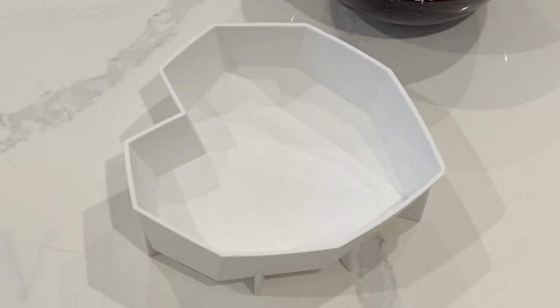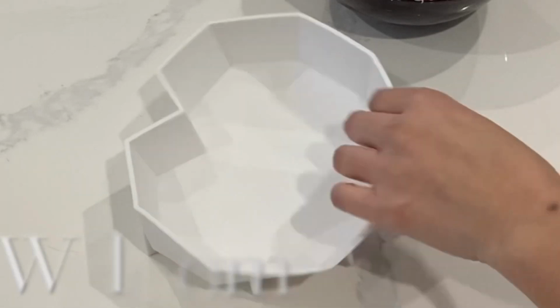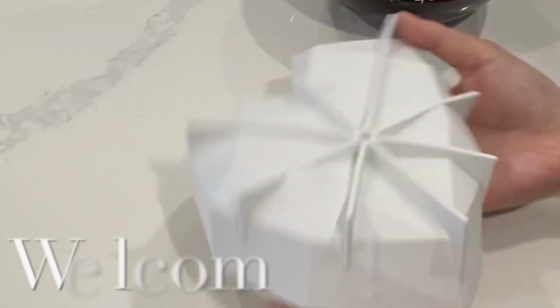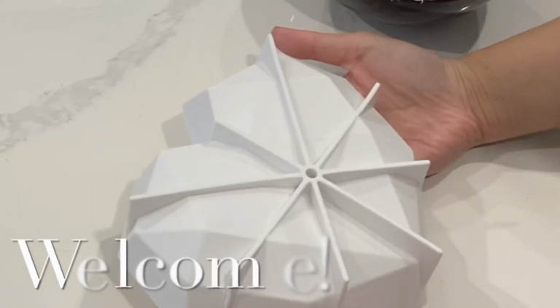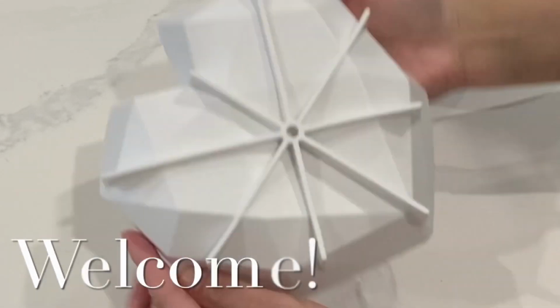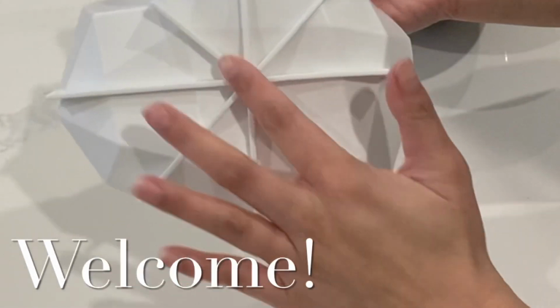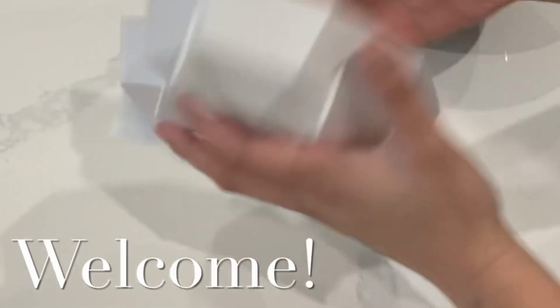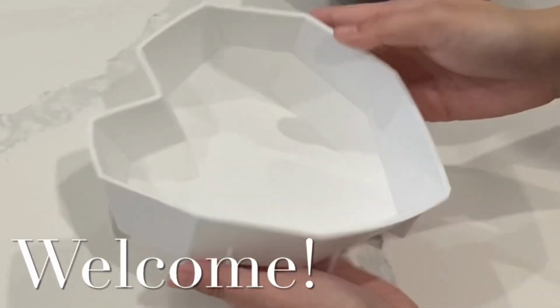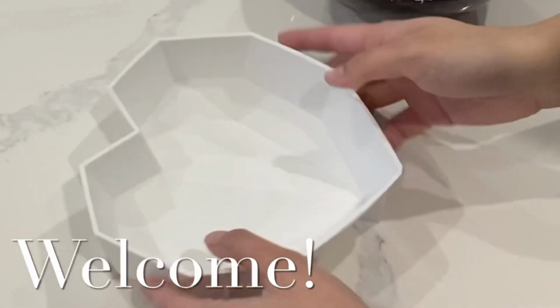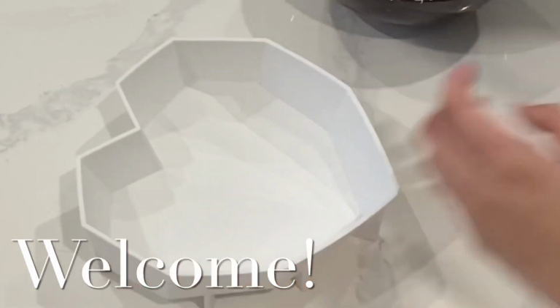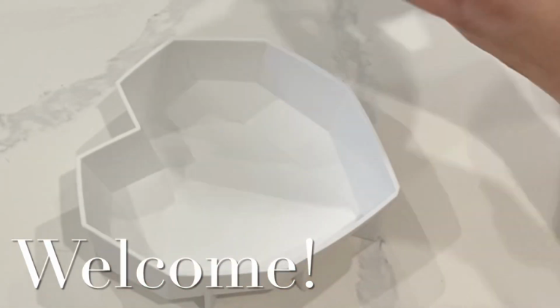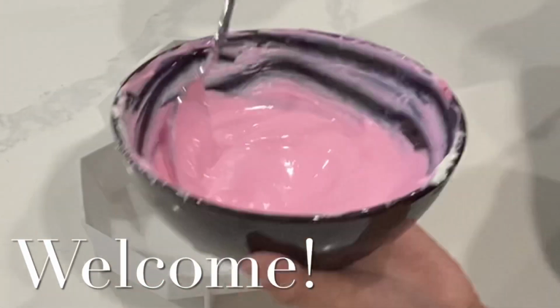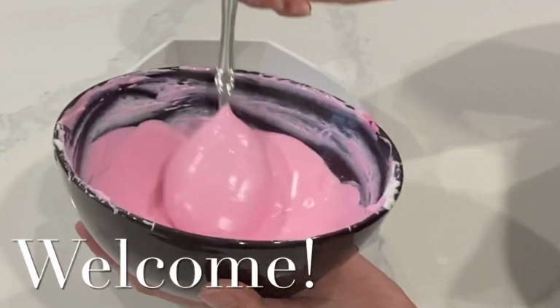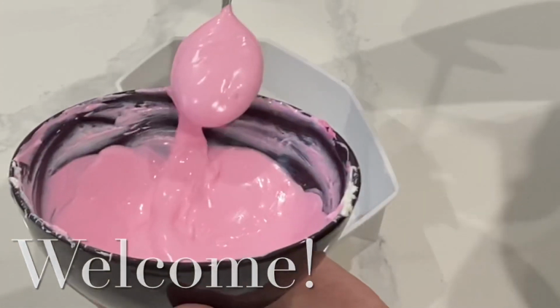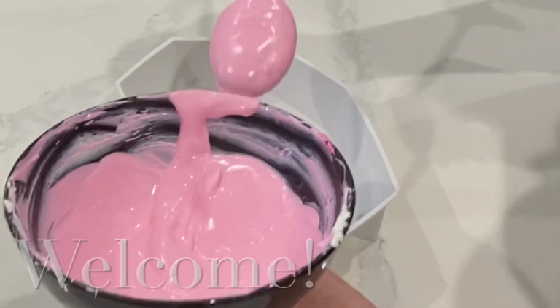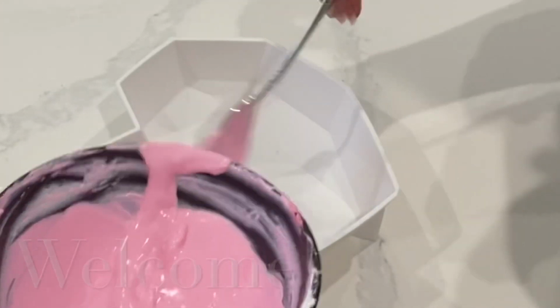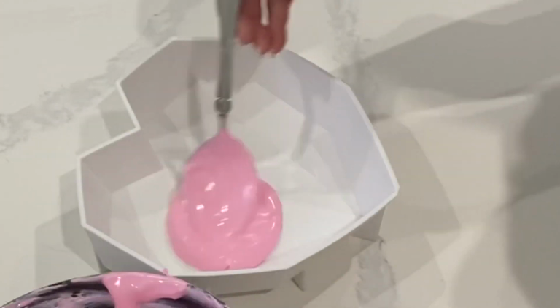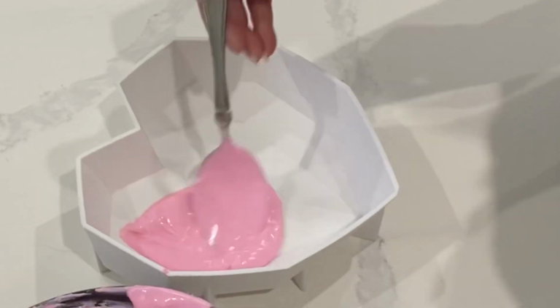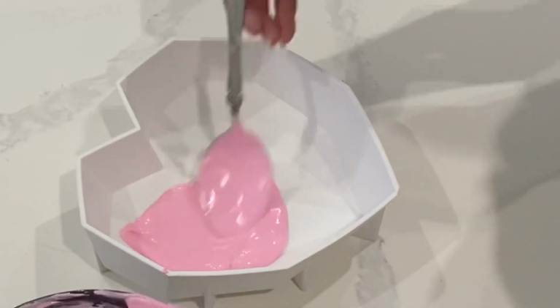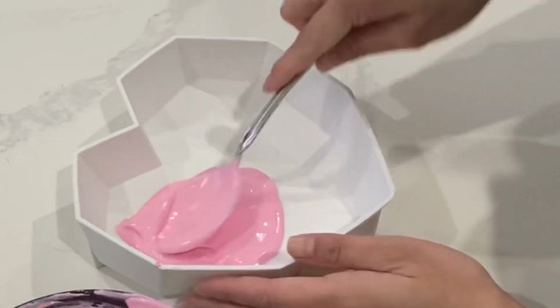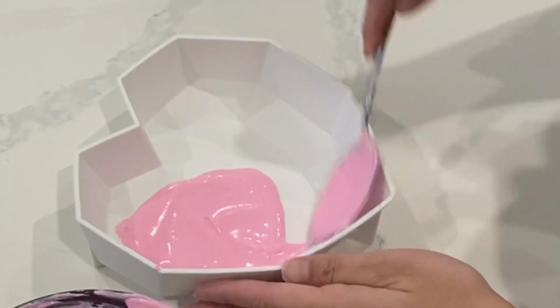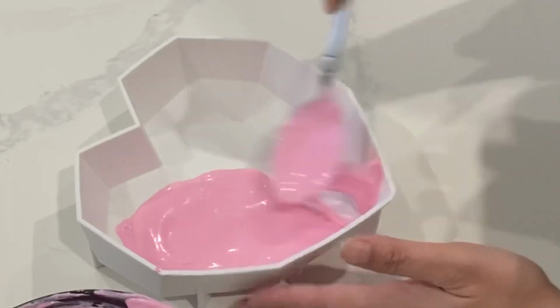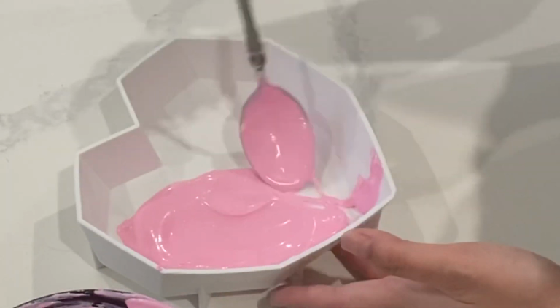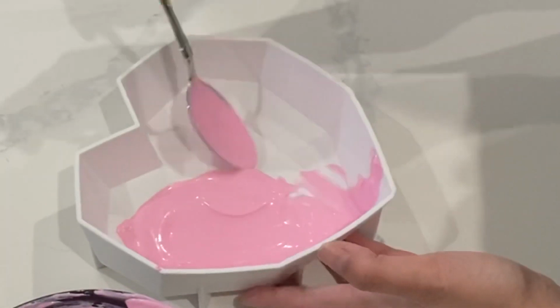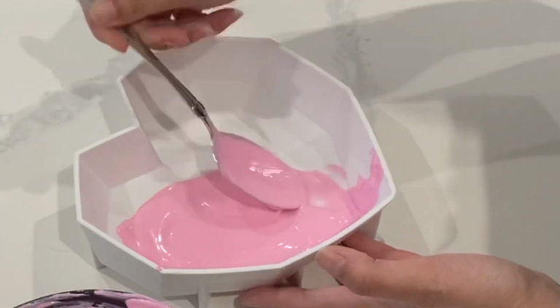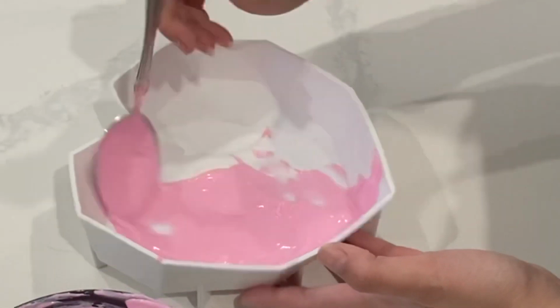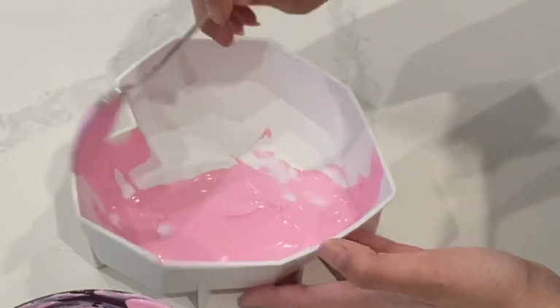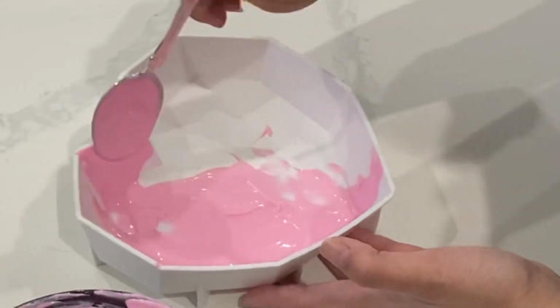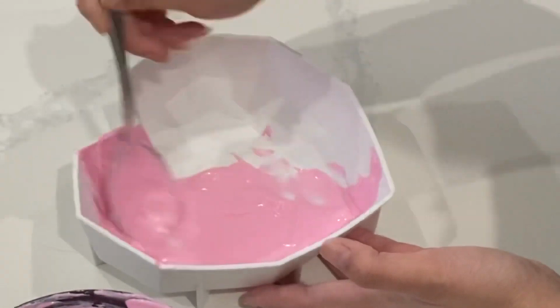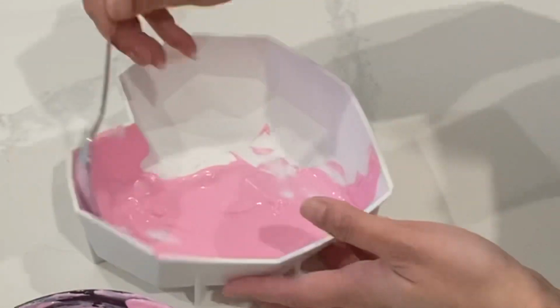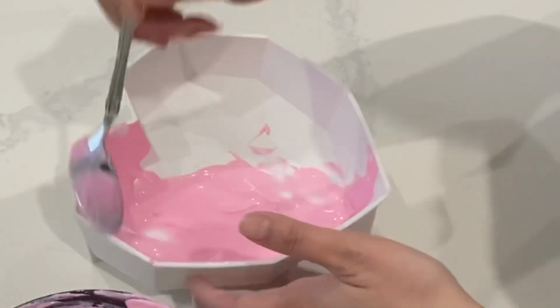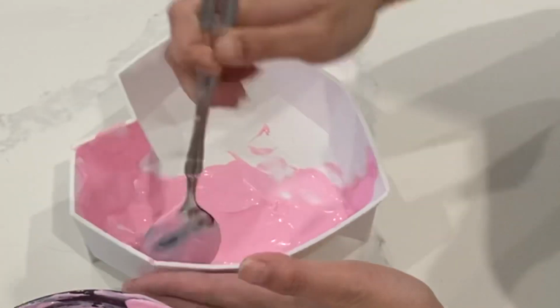Hi, it's Ashley from Sweet Dreams Bake Shop, and welcome to Fail Friday, the series in which I fix your baking fails, my baking fails, or I tell you how to avoid a fail.